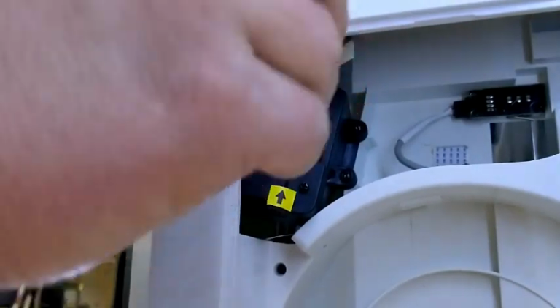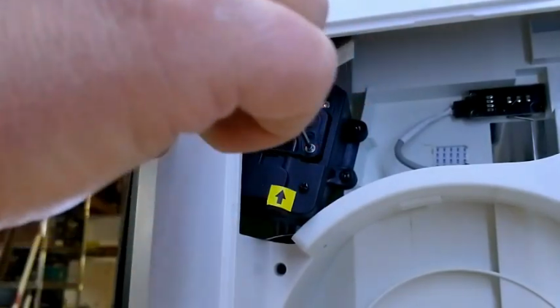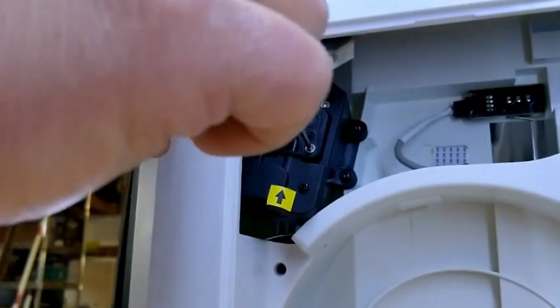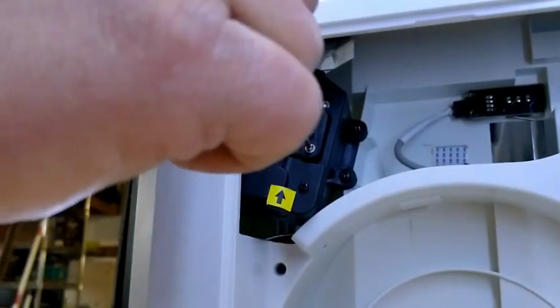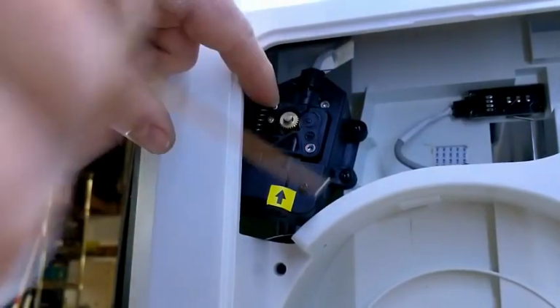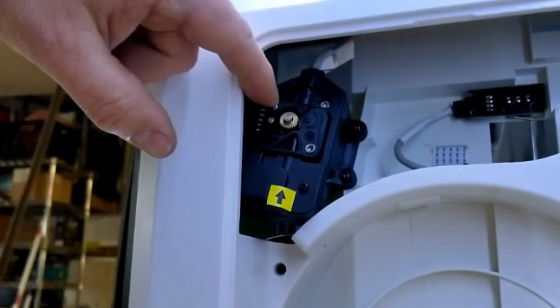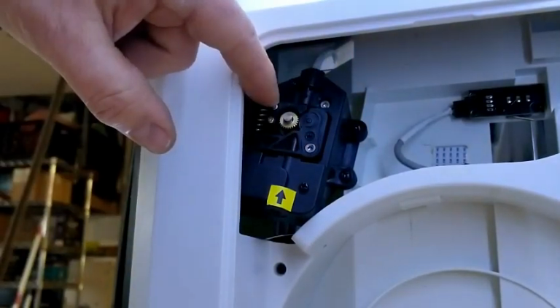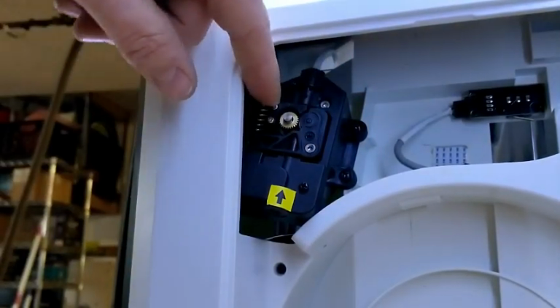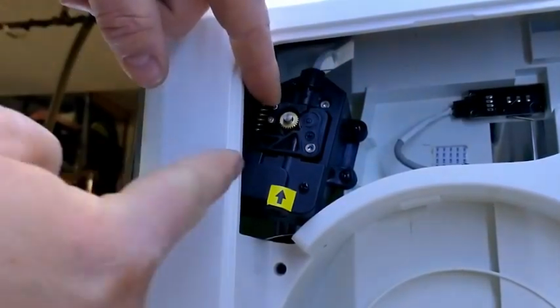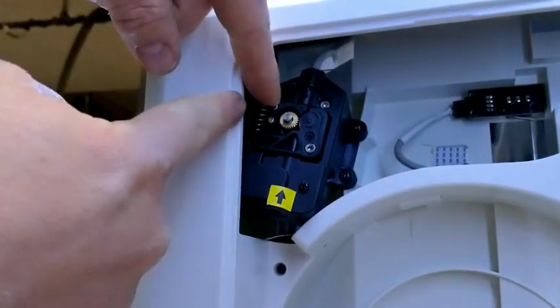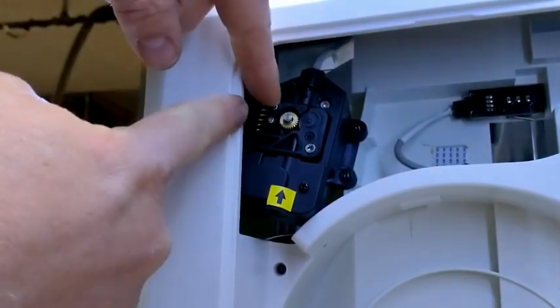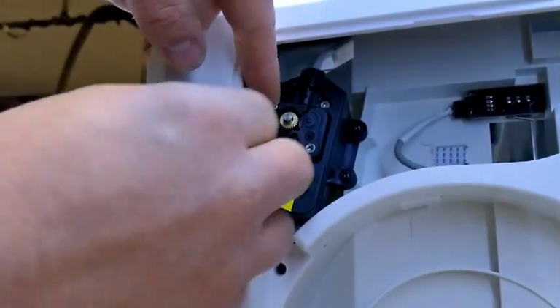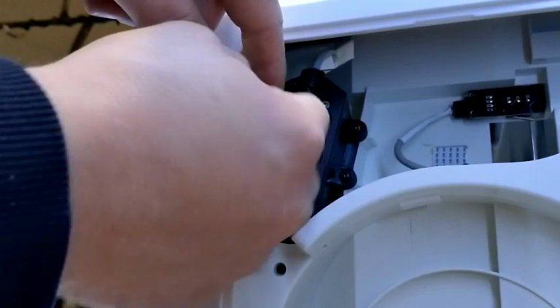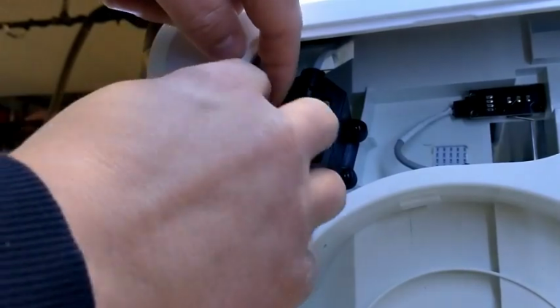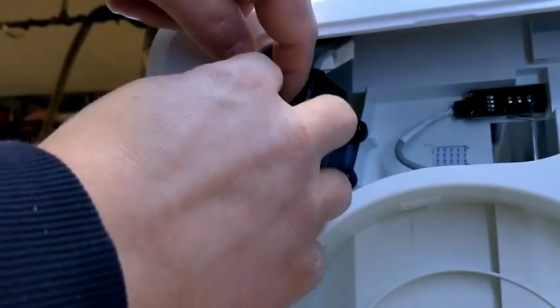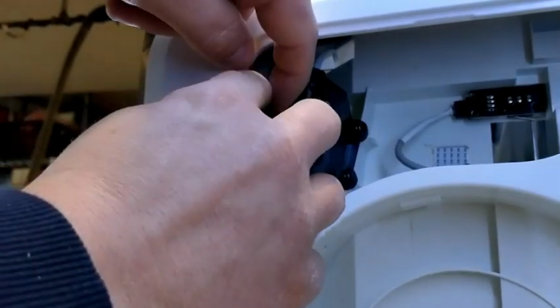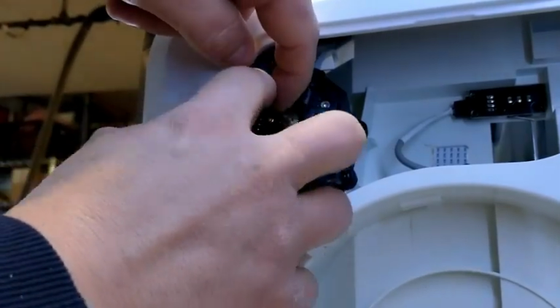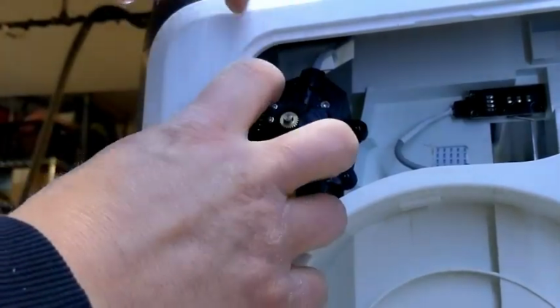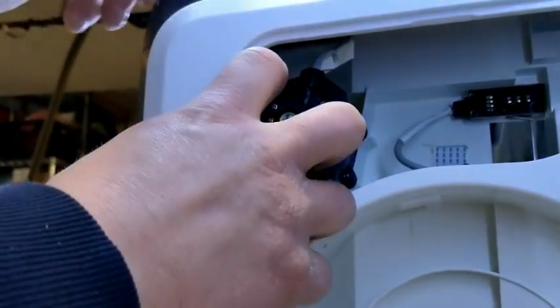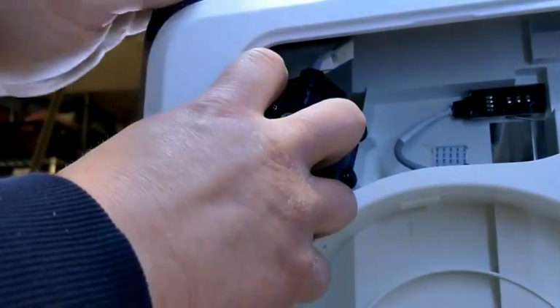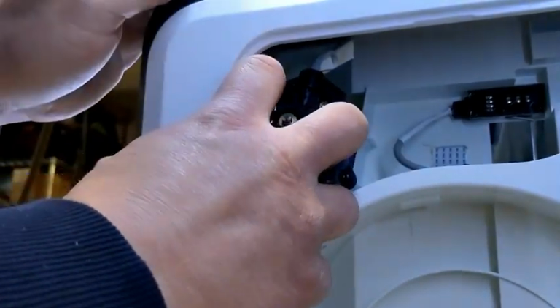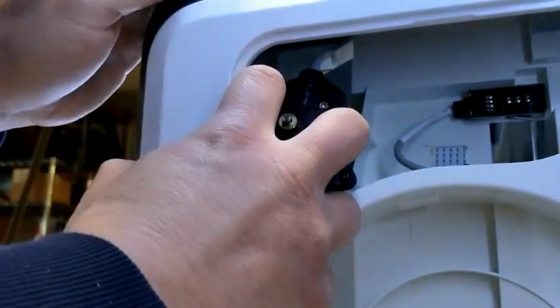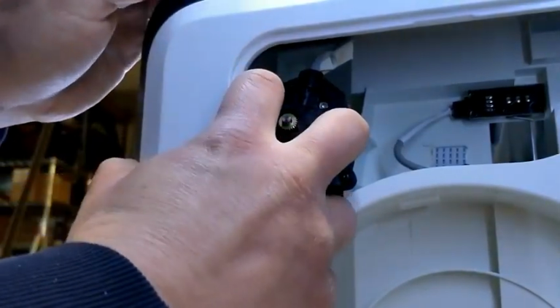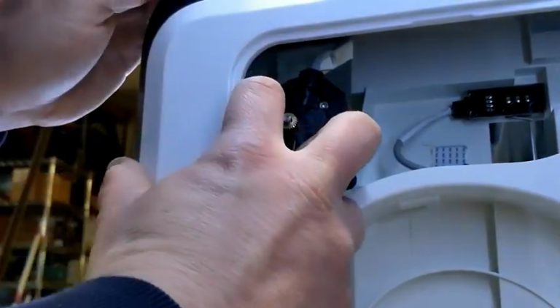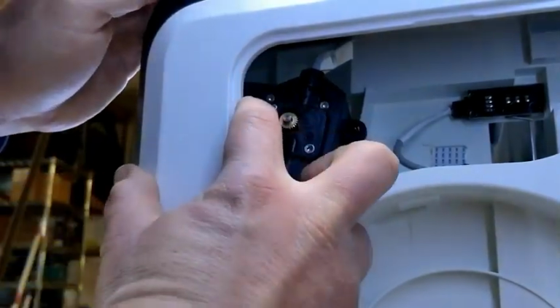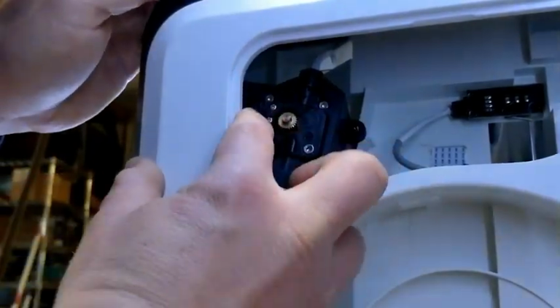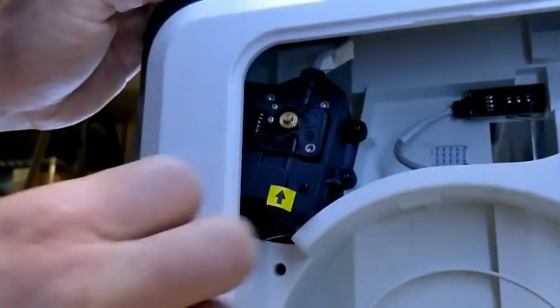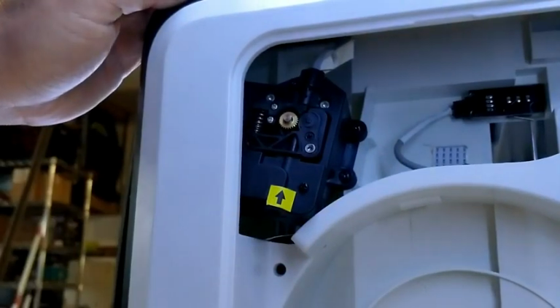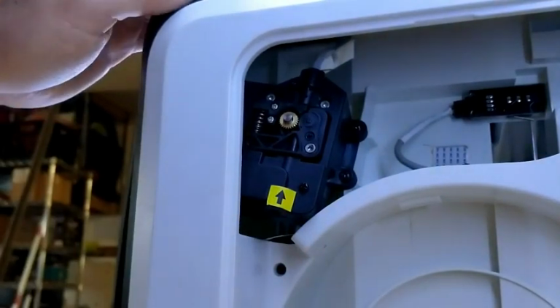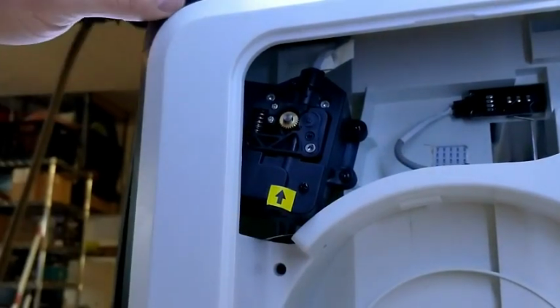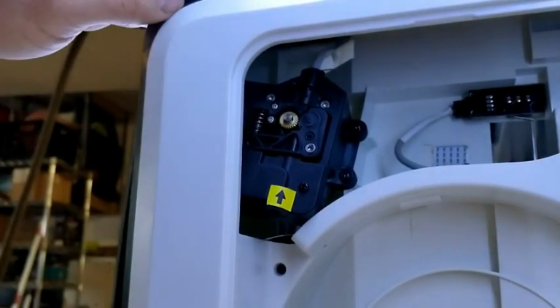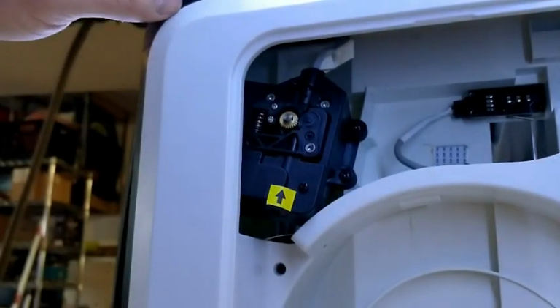Because this is a shoulder bolt, overtightening it shouldn't cause too much grief. So with the spring, I hold it into the slot, pull down and push it in, and it should just snap right into place.